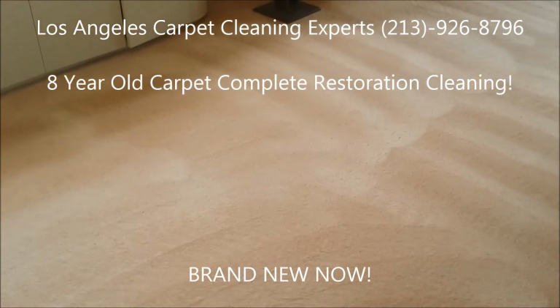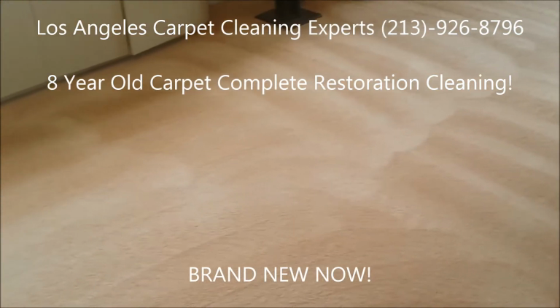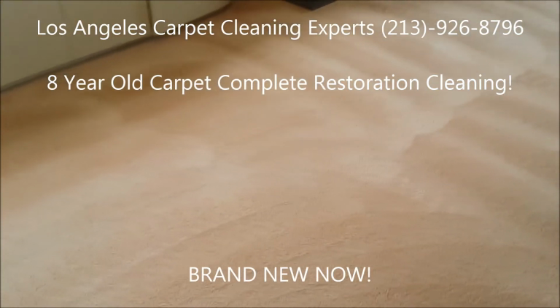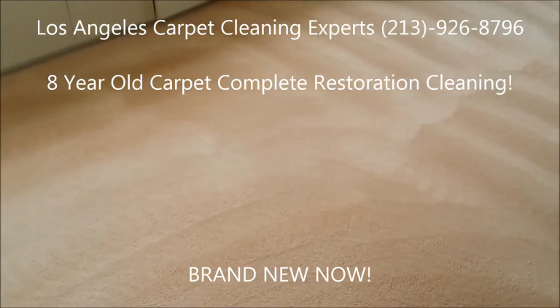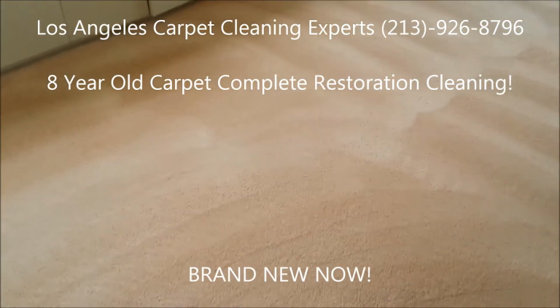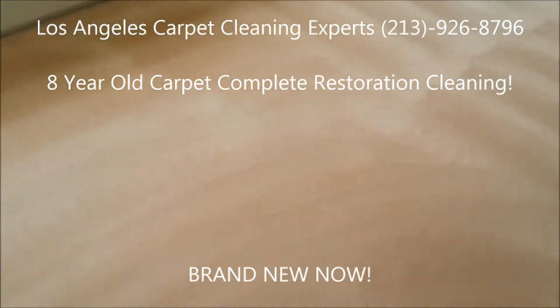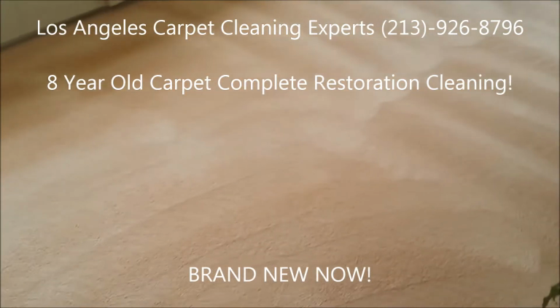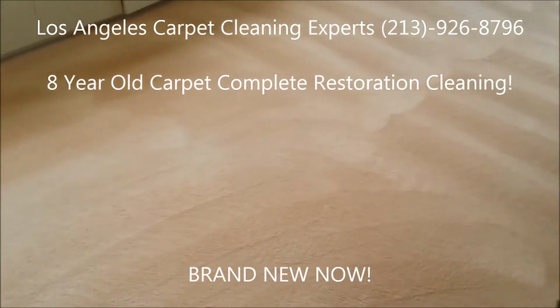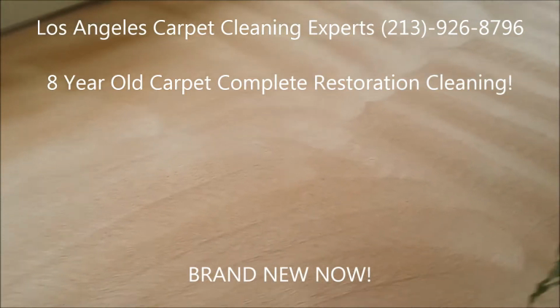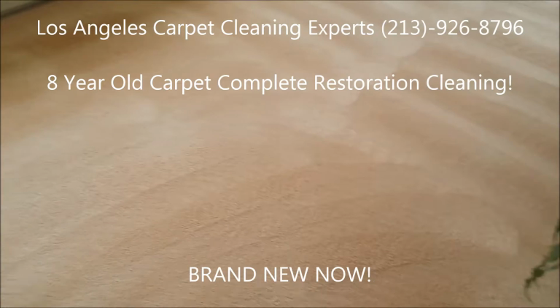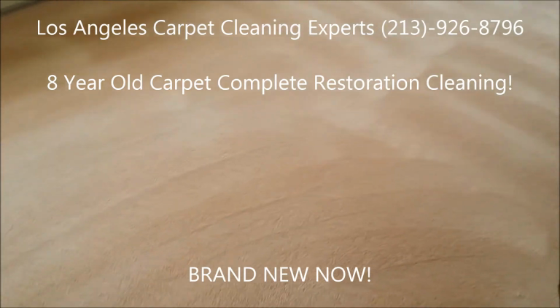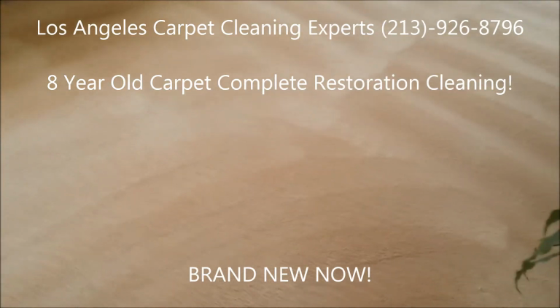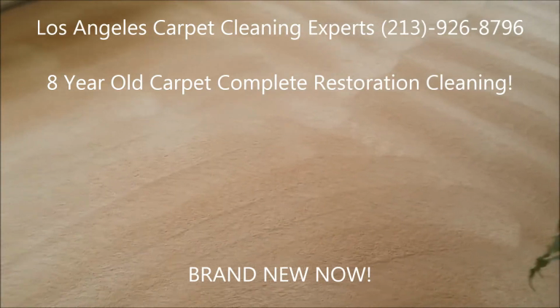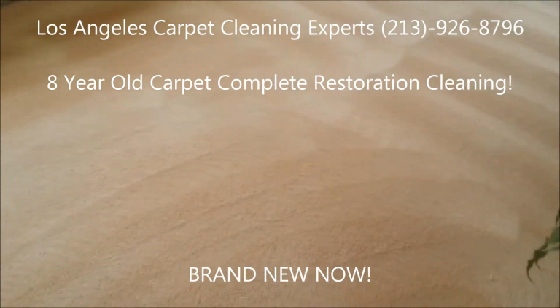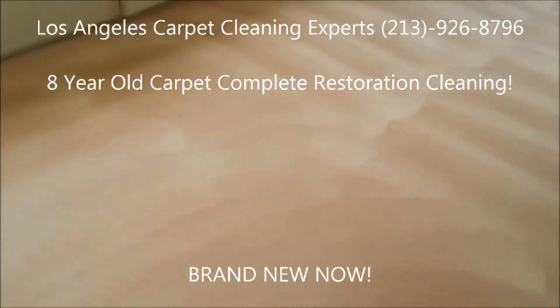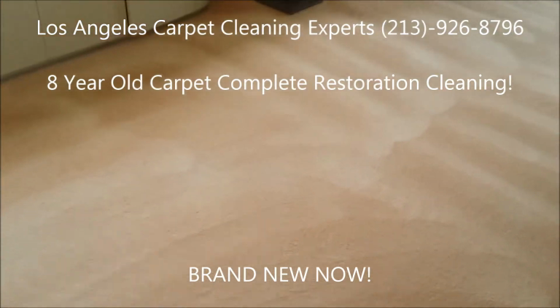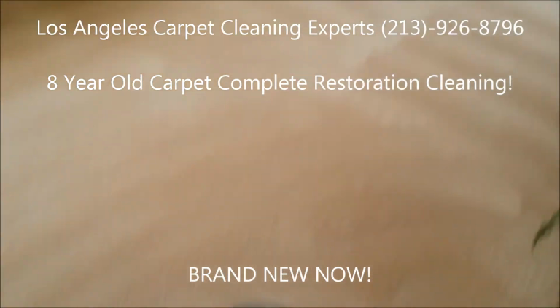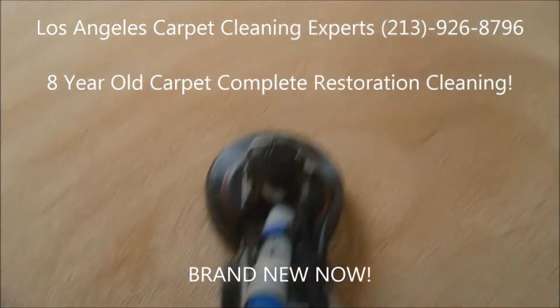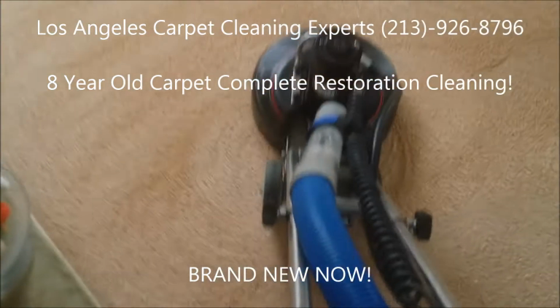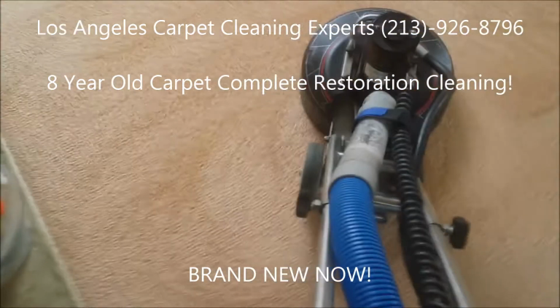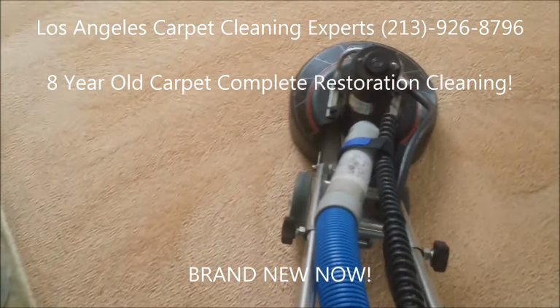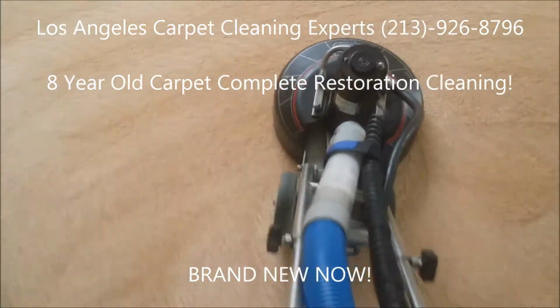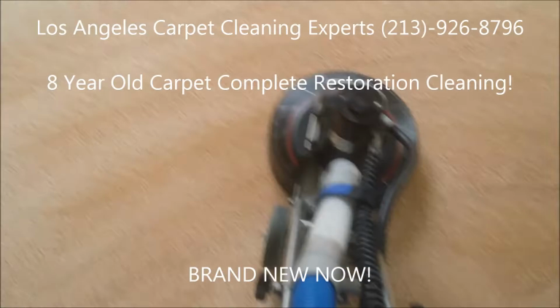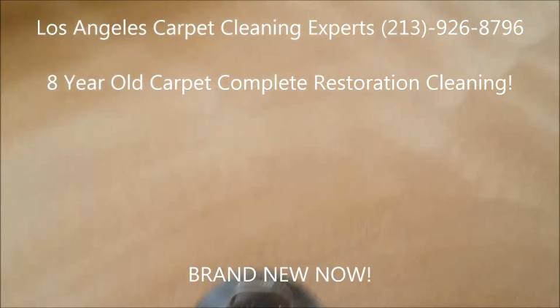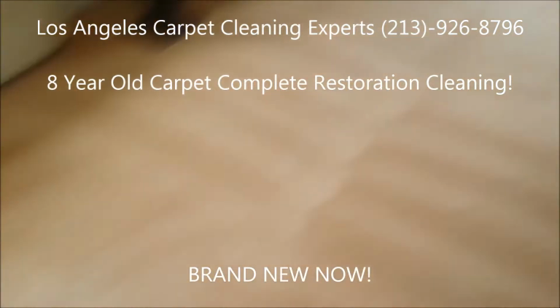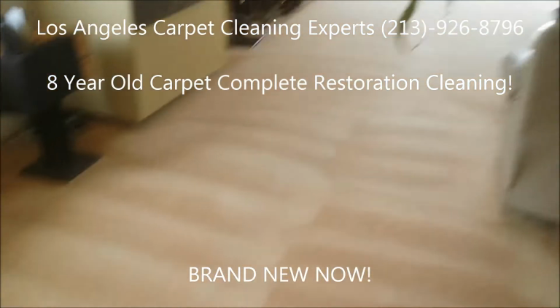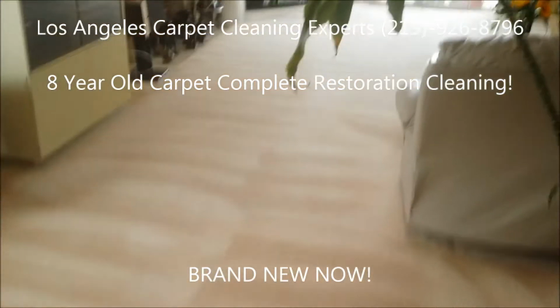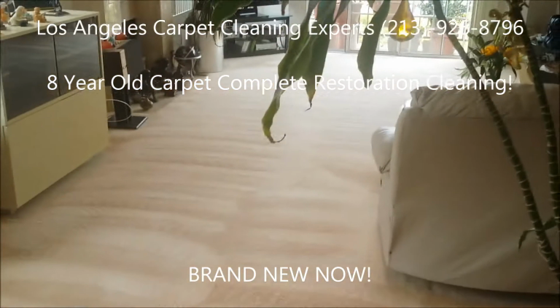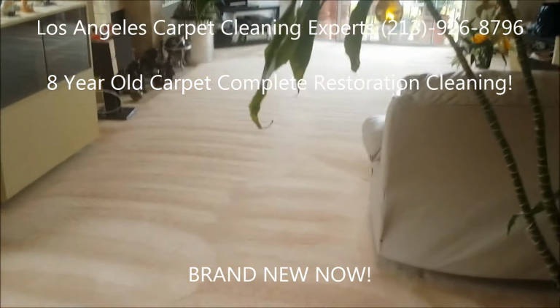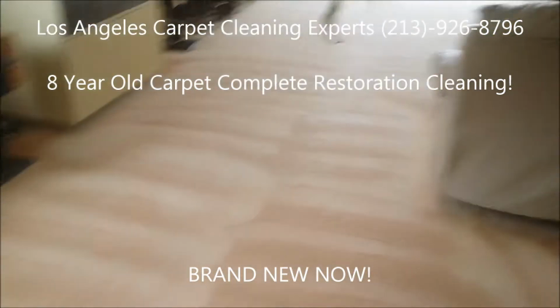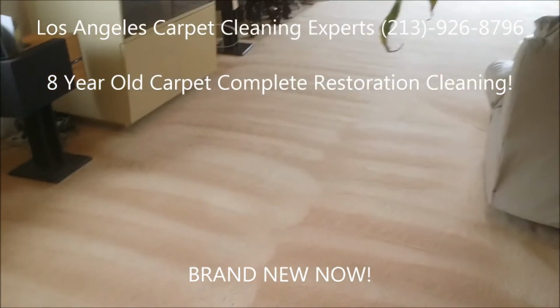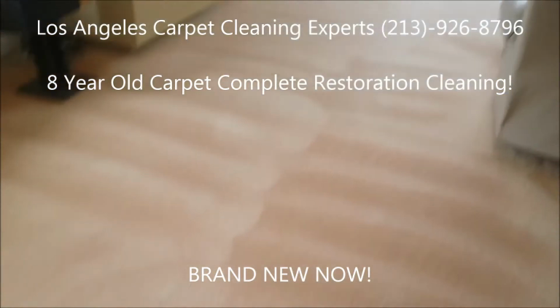Today we did a full restoration carpet cleaning, and these are the after results. This is a short demonstration as to how everything looks. It looks completely brand new.